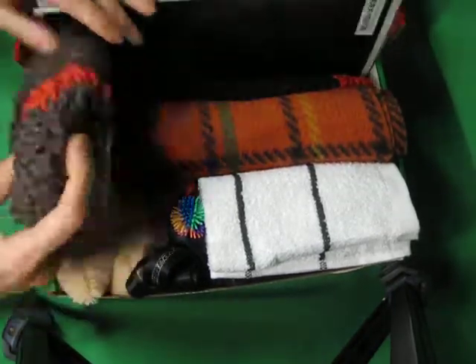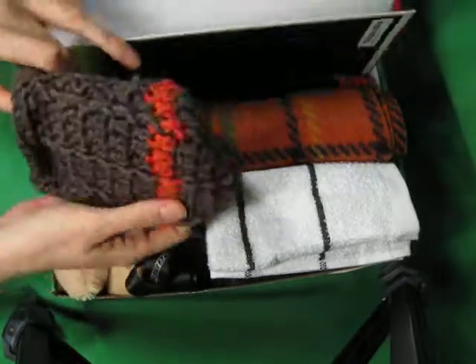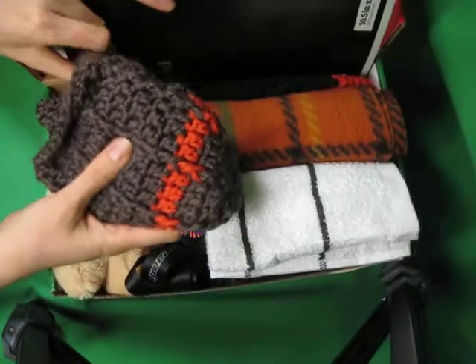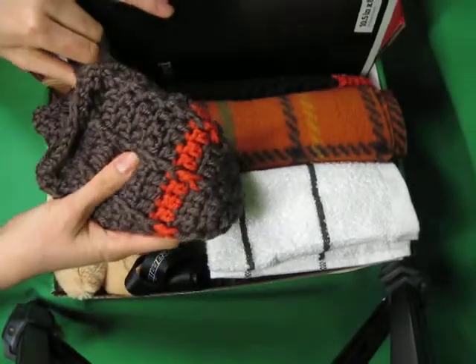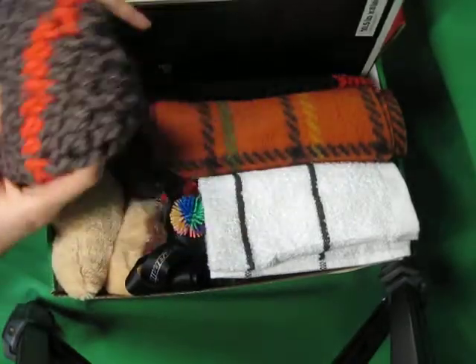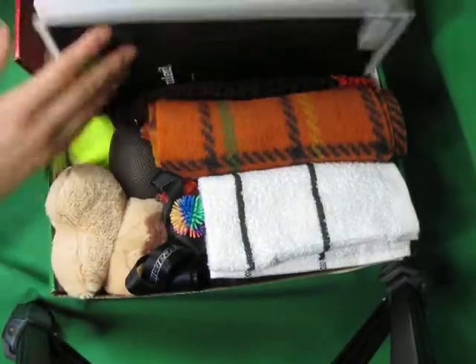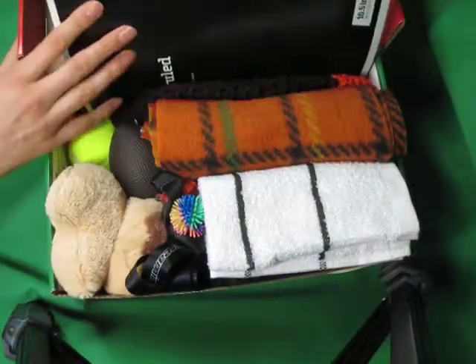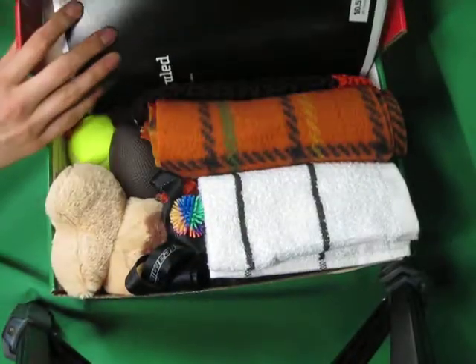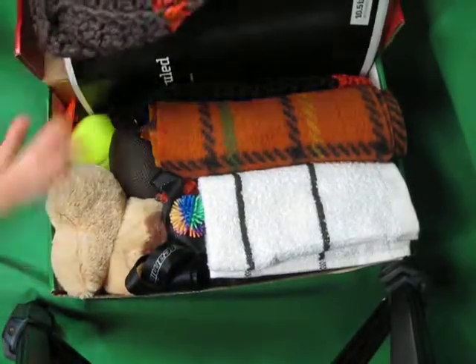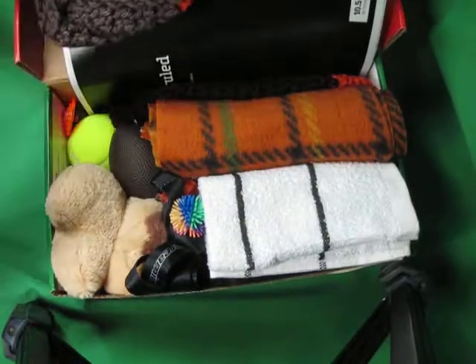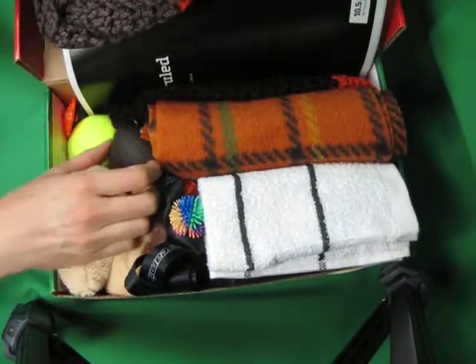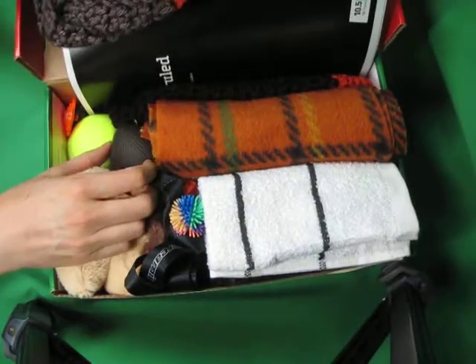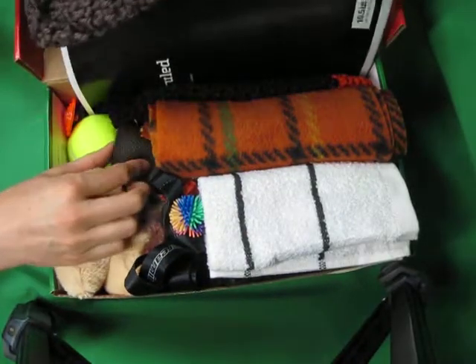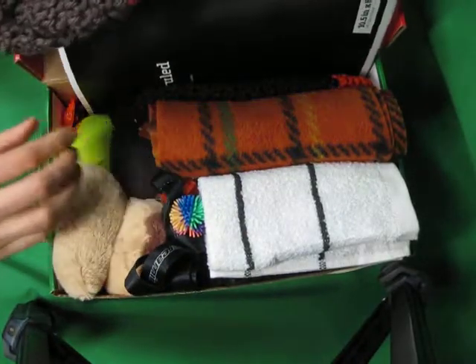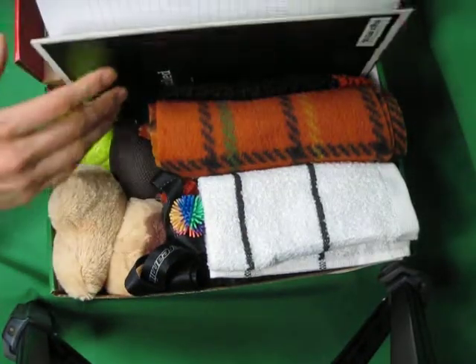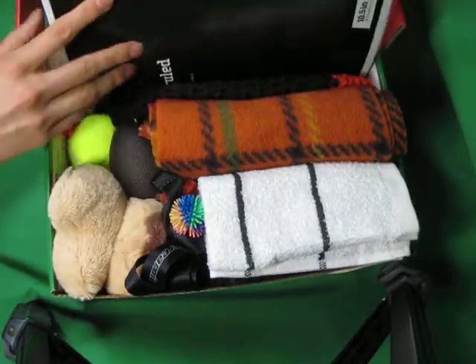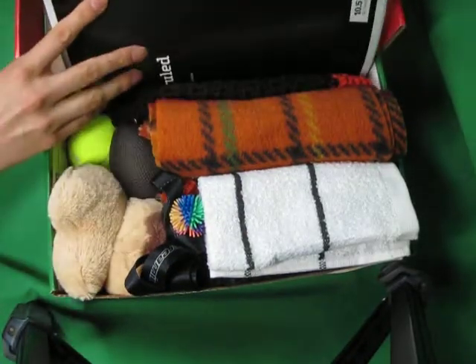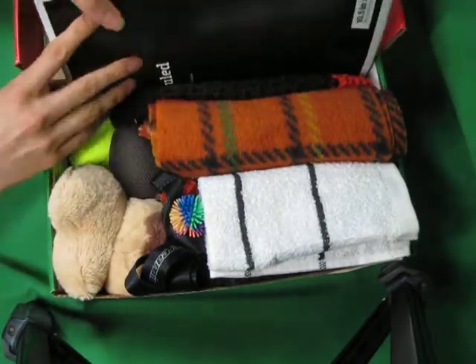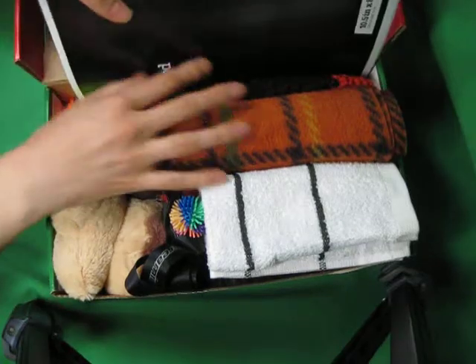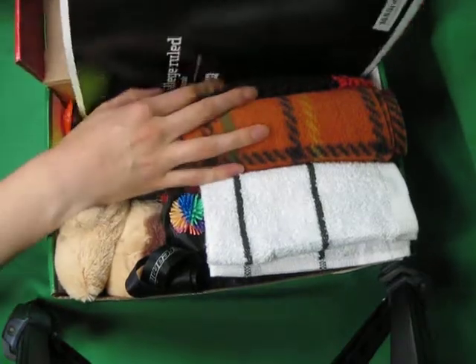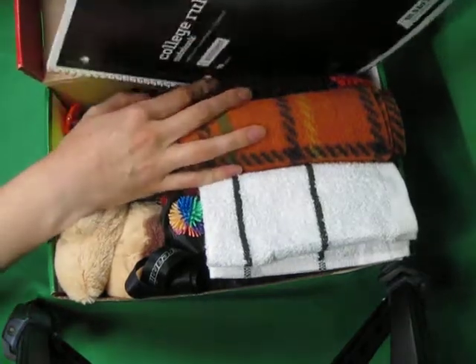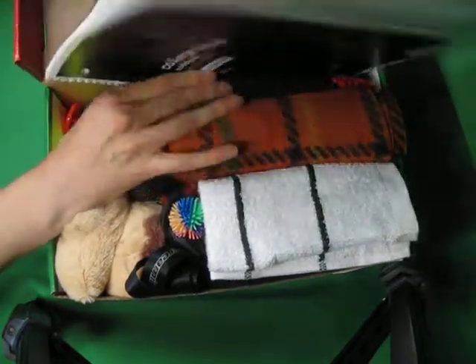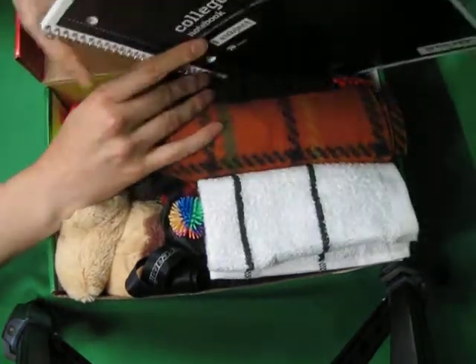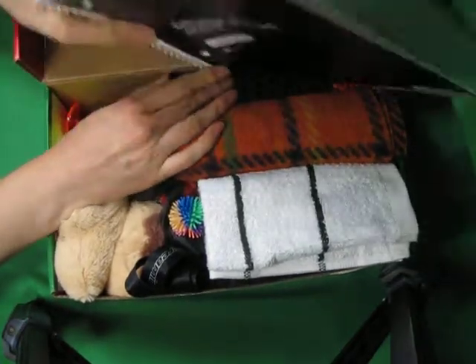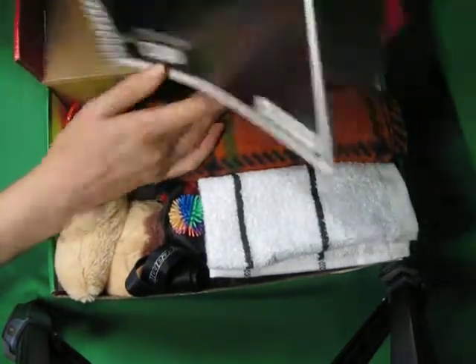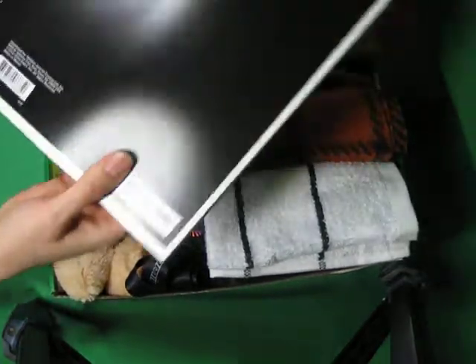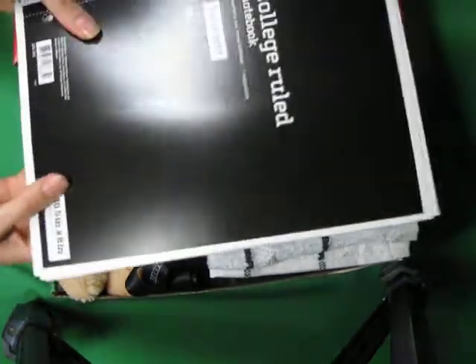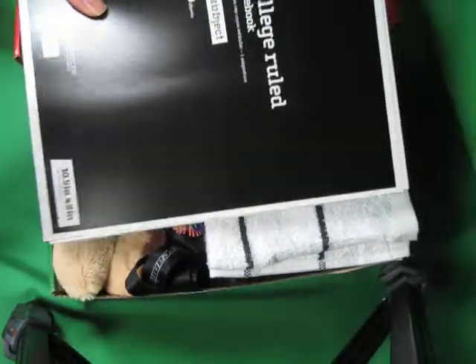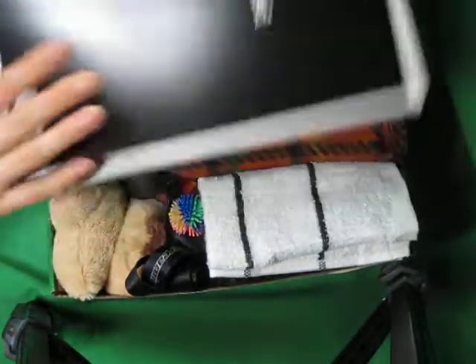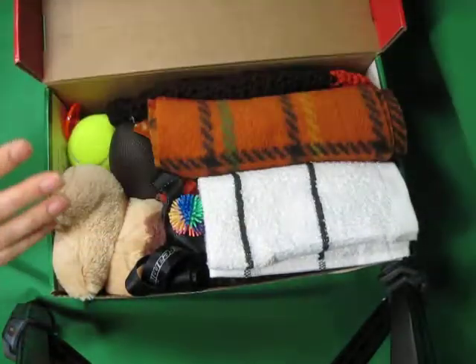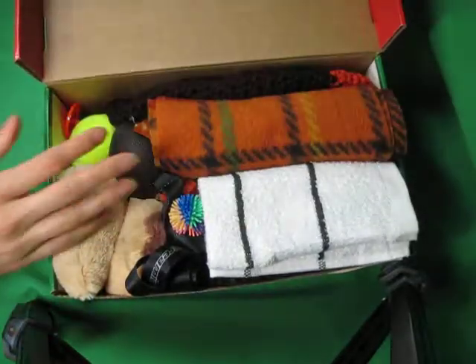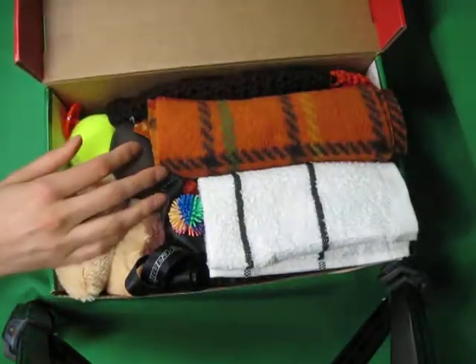So here's a hat a friend made for us. Oh, this is the Cleveland Browns themed box, apparently. My dad is a Browns fan, and I am as well.